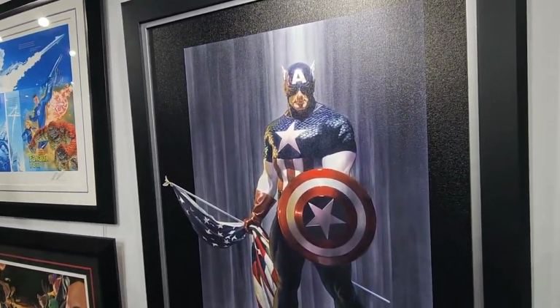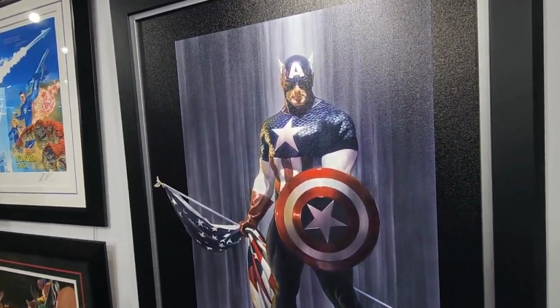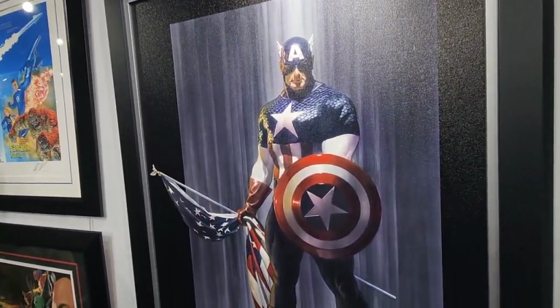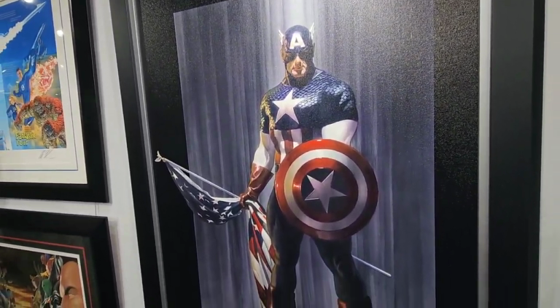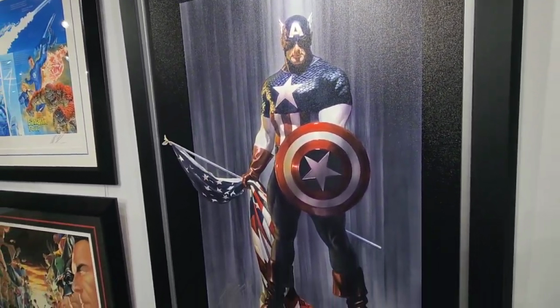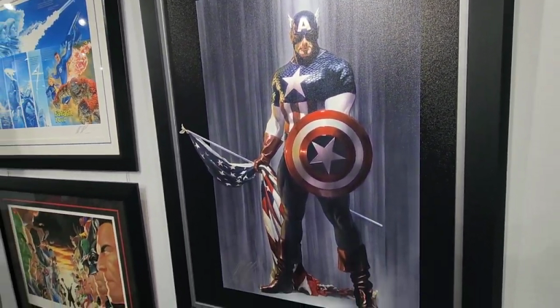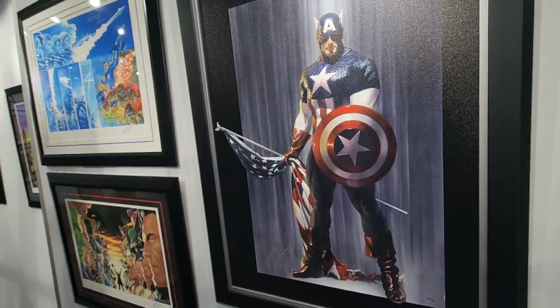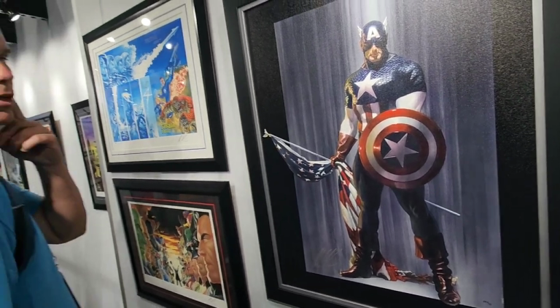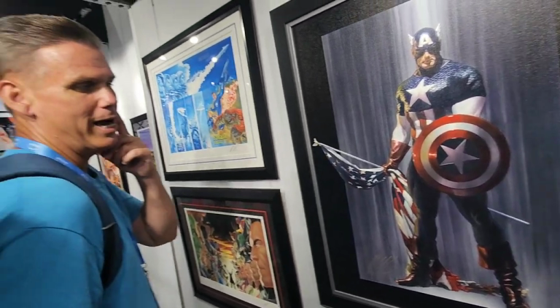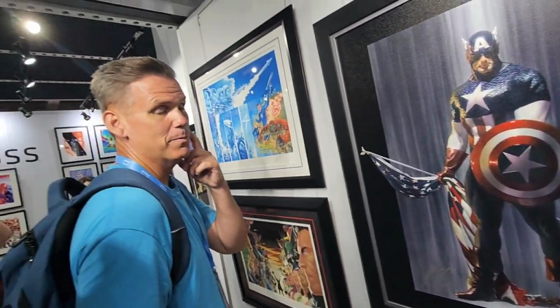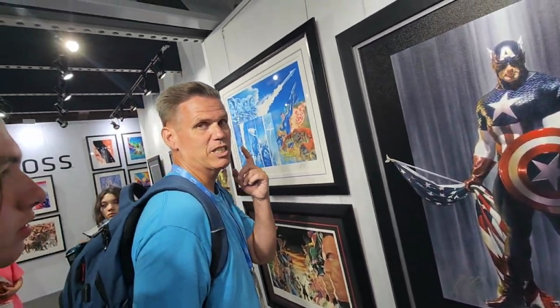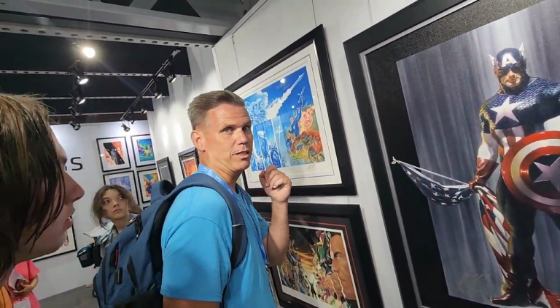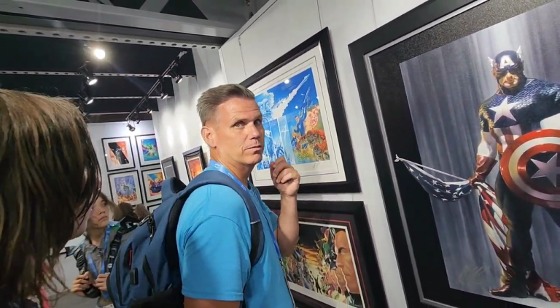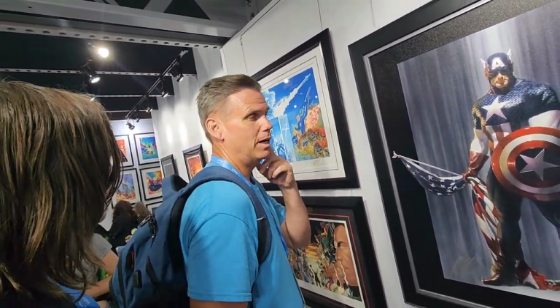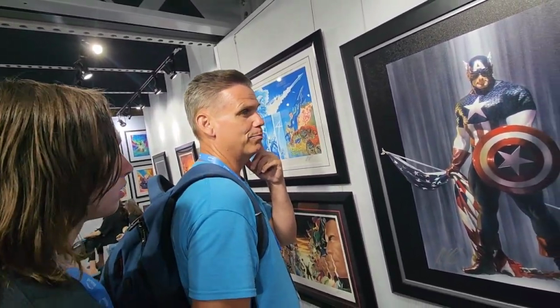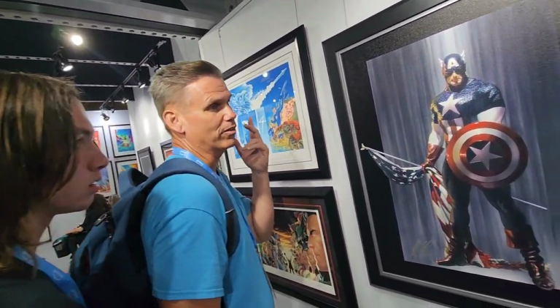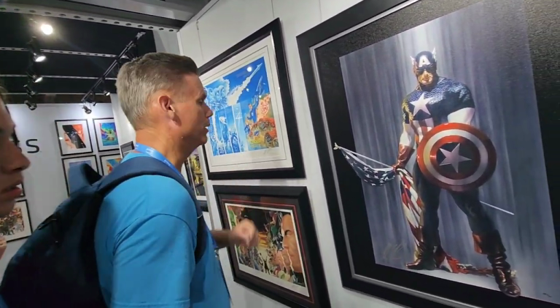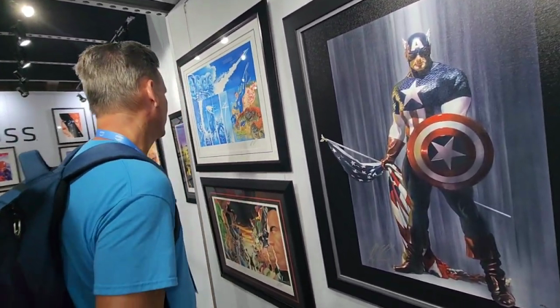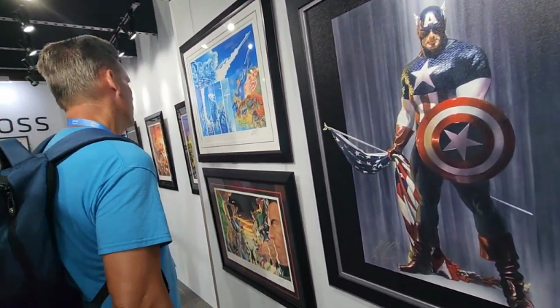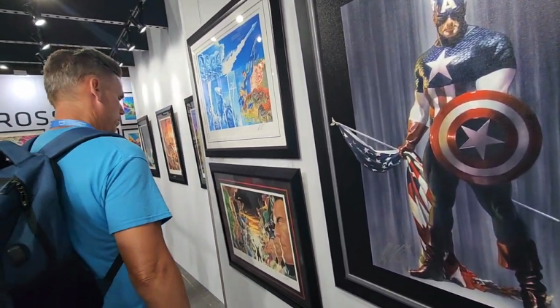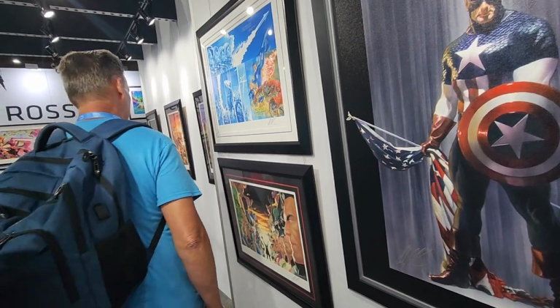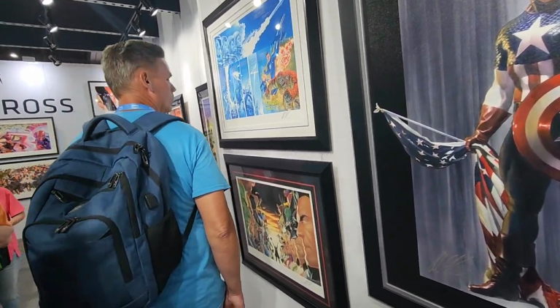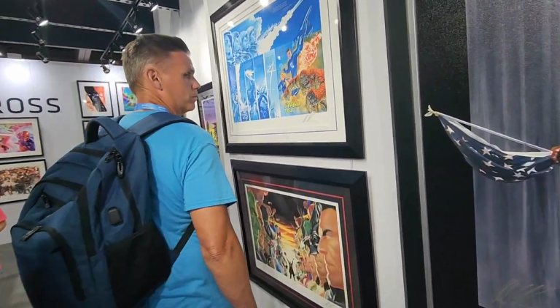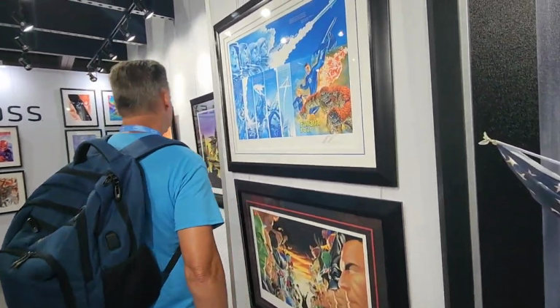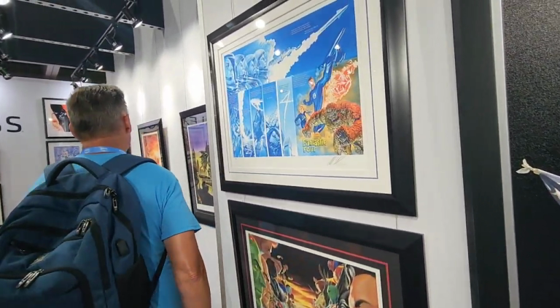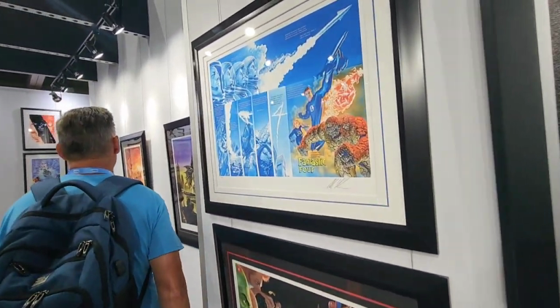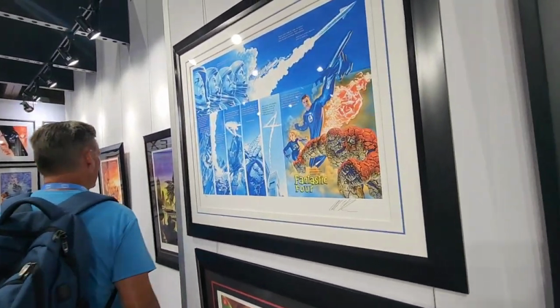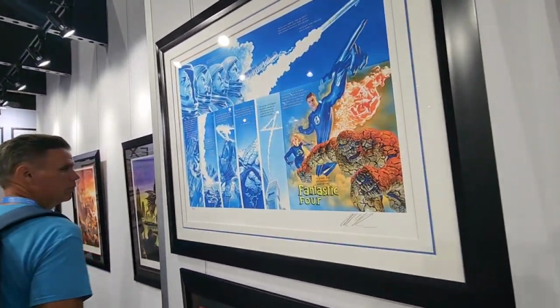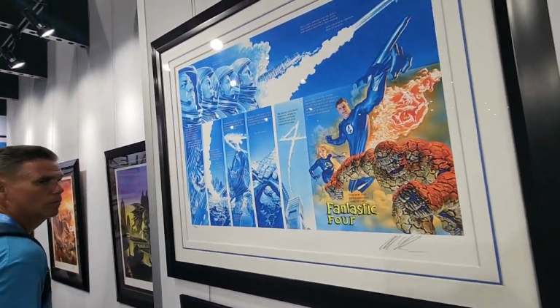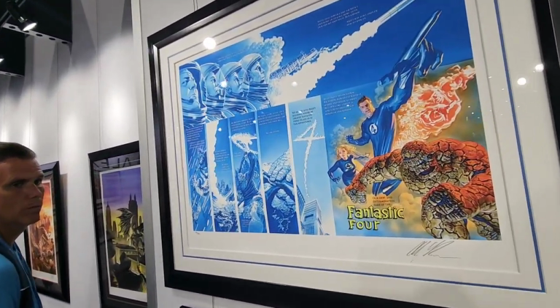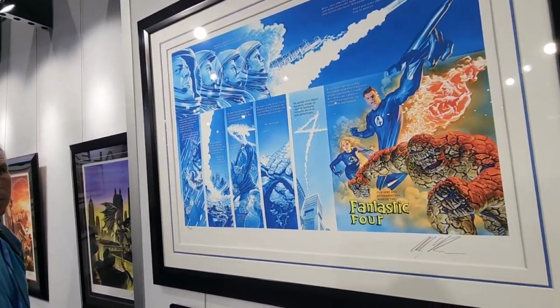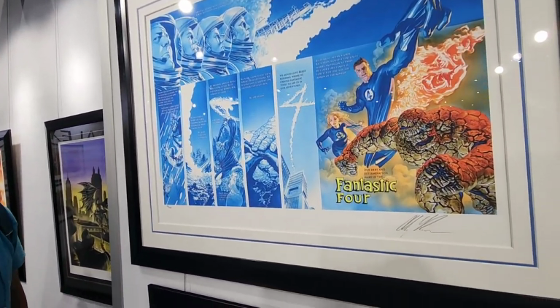Have you ever had an Alex Ross piece? Not a limited edition. Prince, yeah. These — that Captain America is awesome. That's the first time I've seen that one.